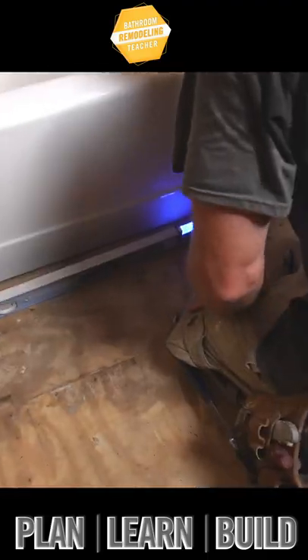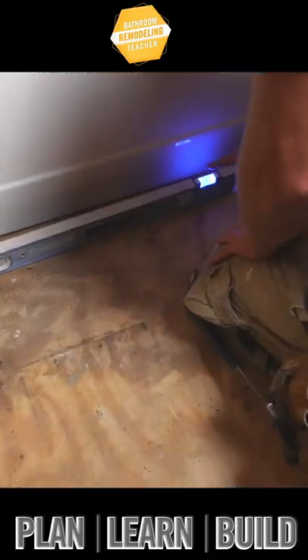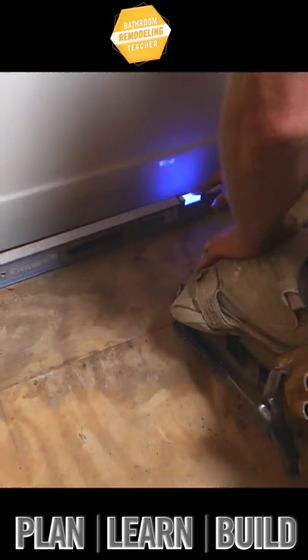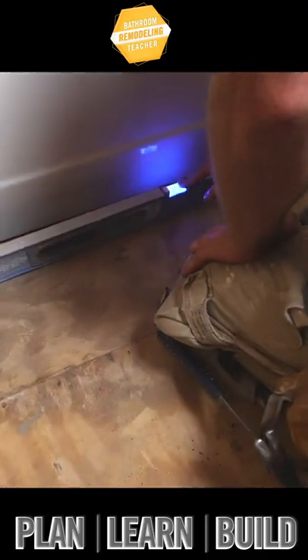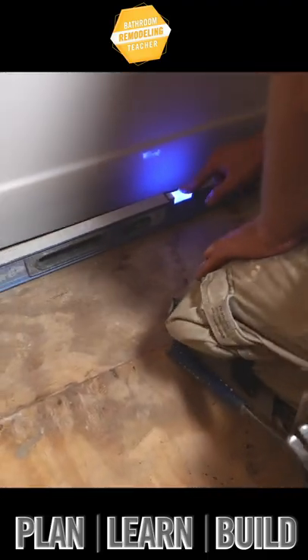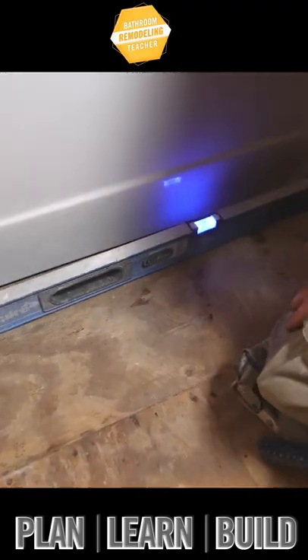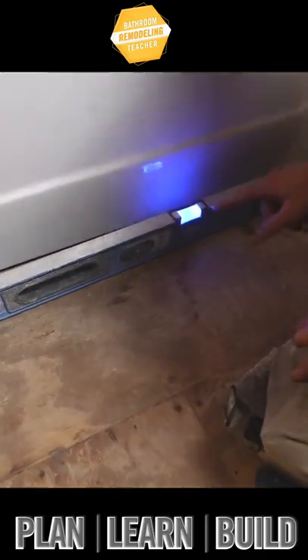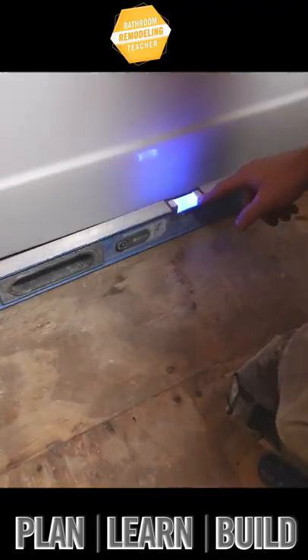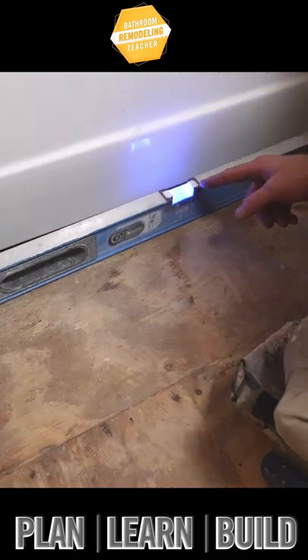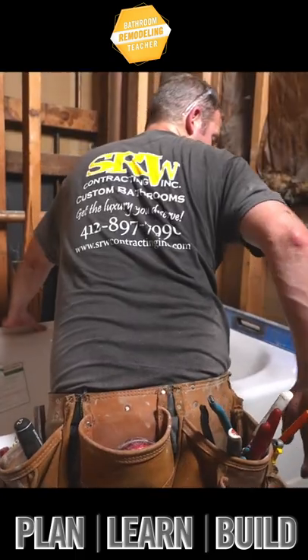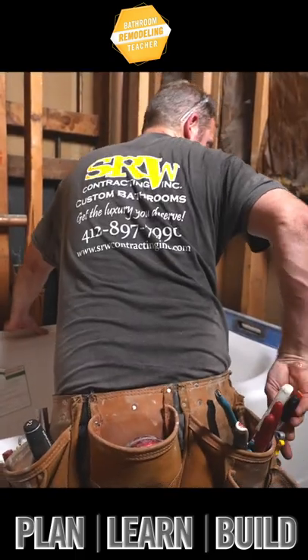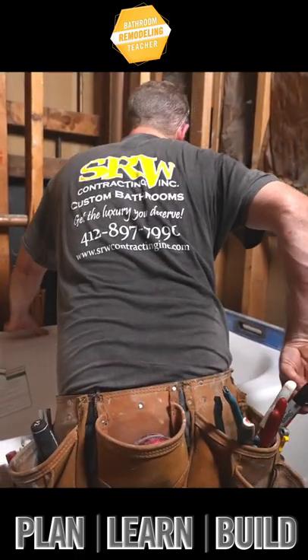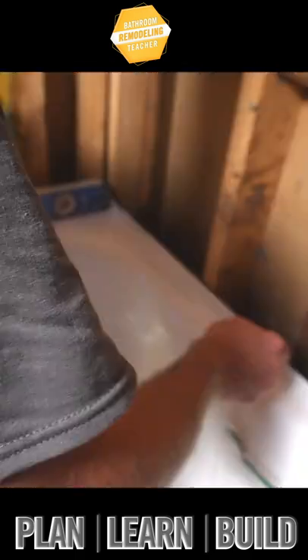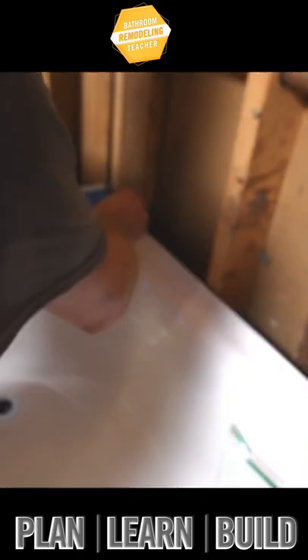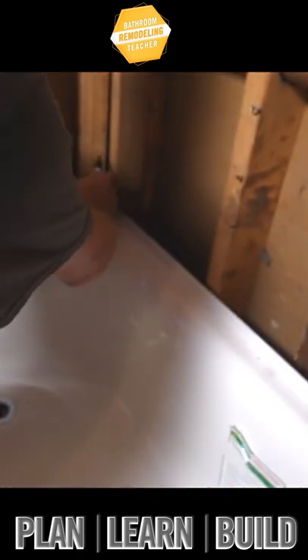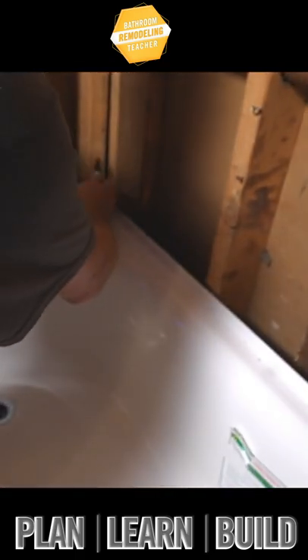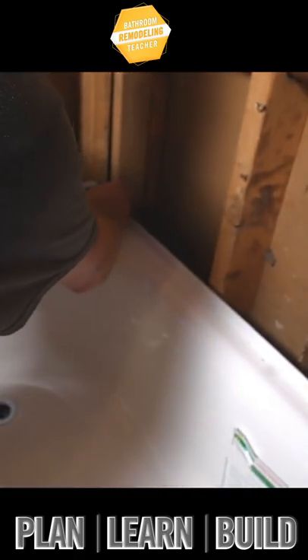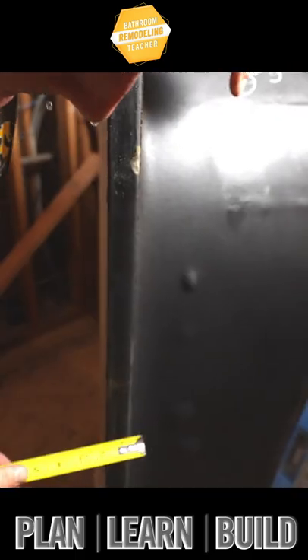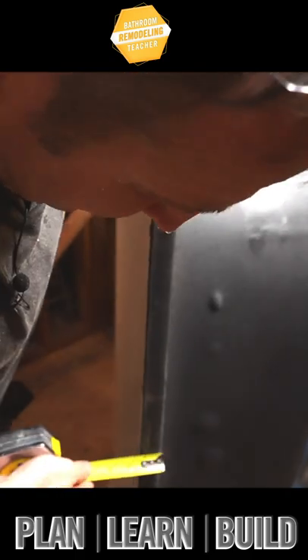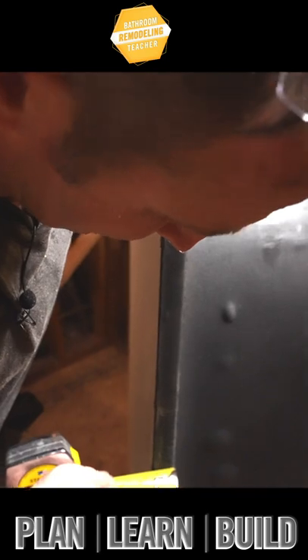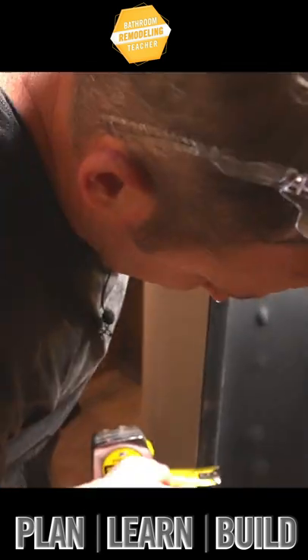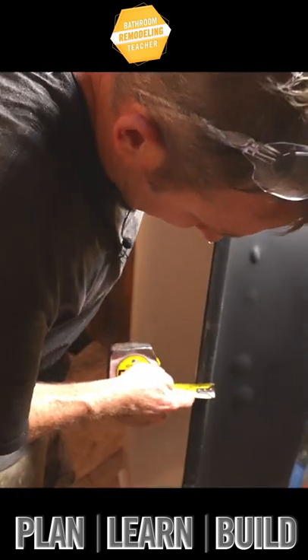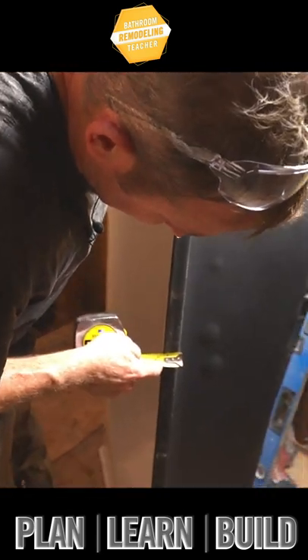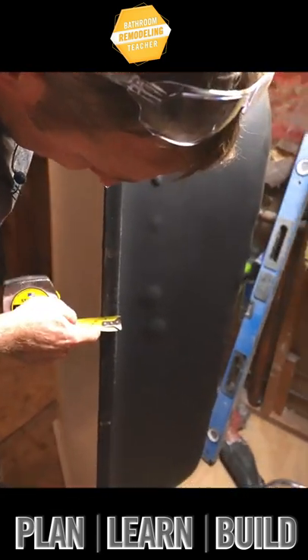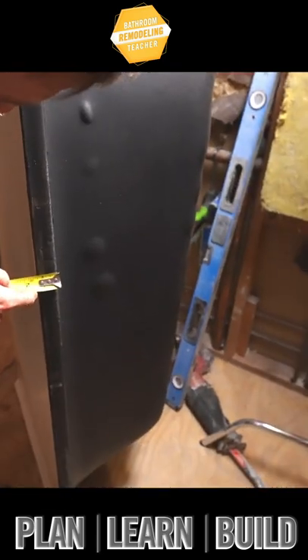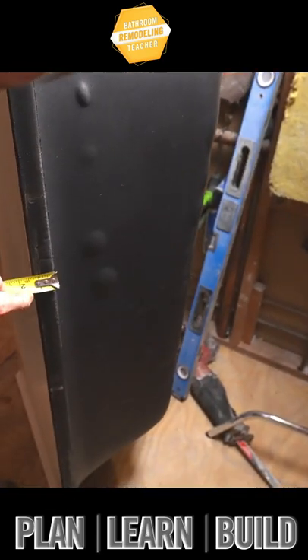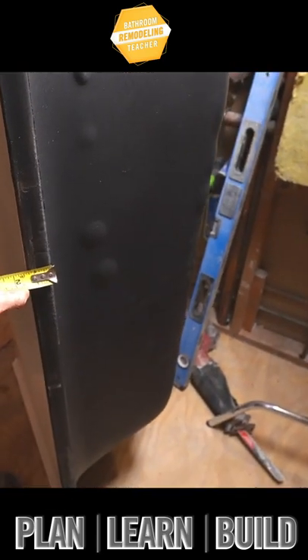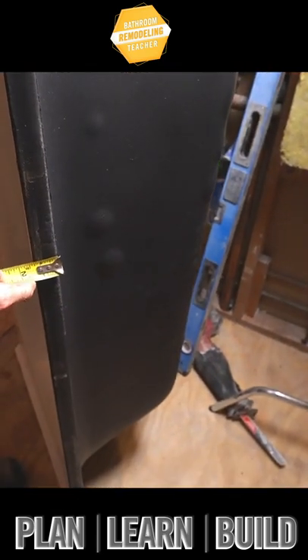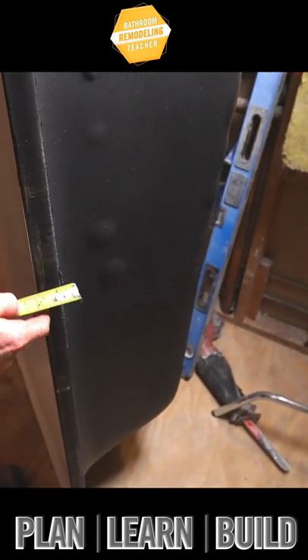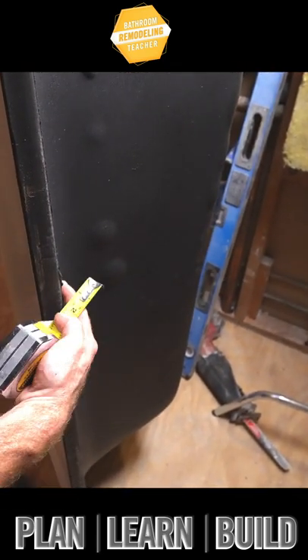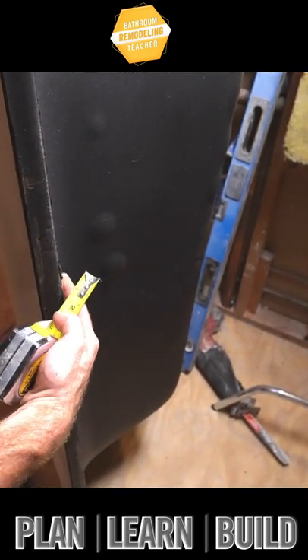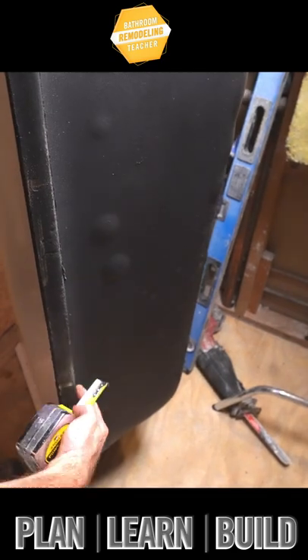You want to see how level your floor is, keep the tub level. Just mark the top of the tub flange — we got inch and a quarter, we're going to go inch and 5/16 just because there's some crap on here.